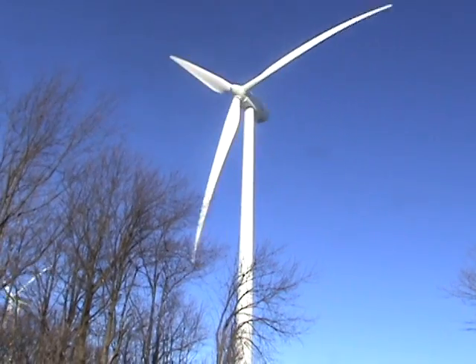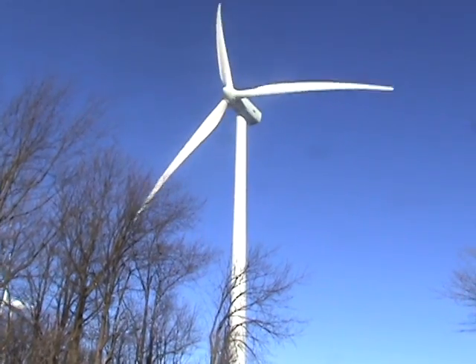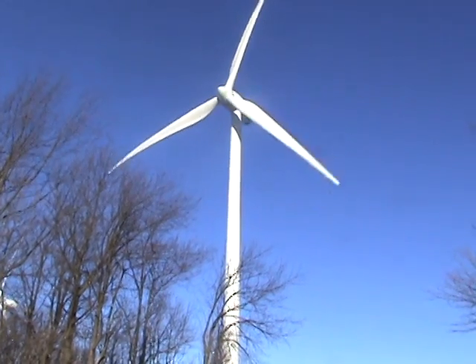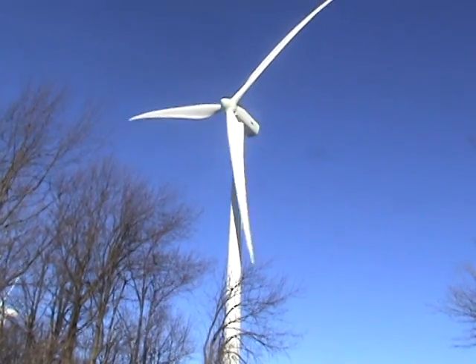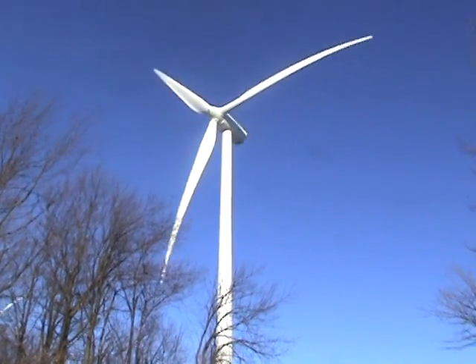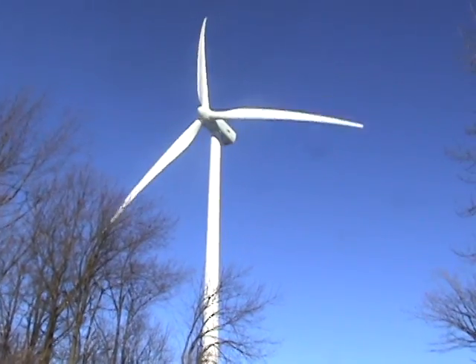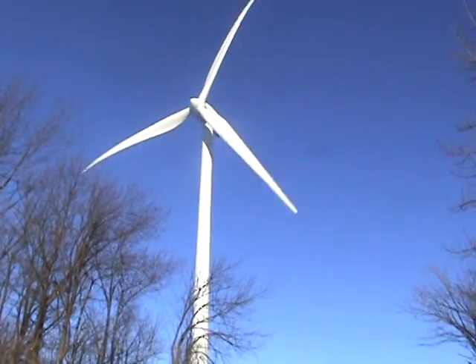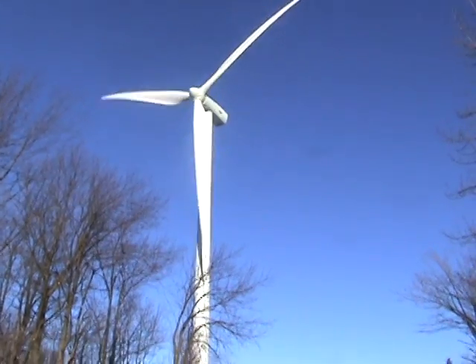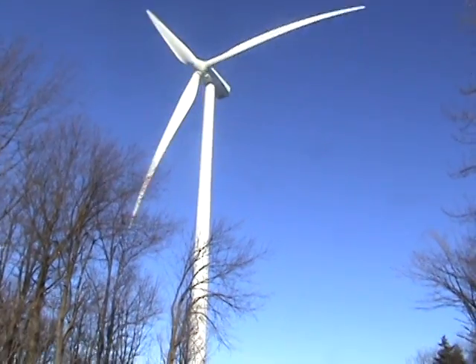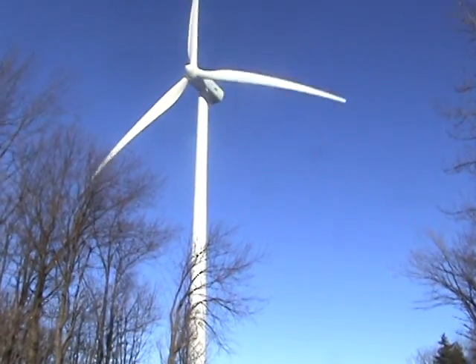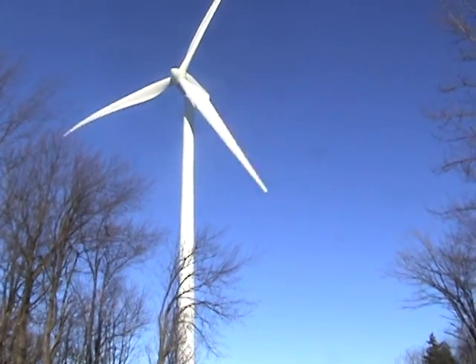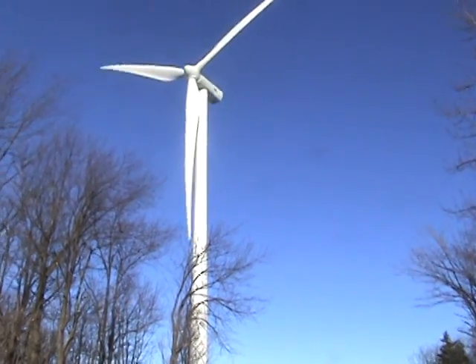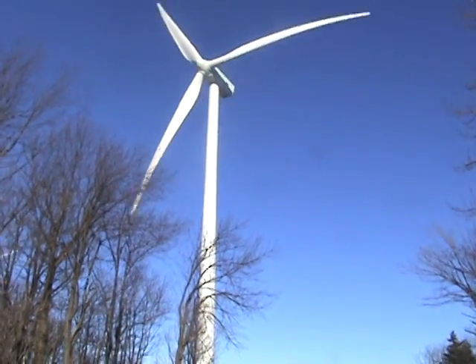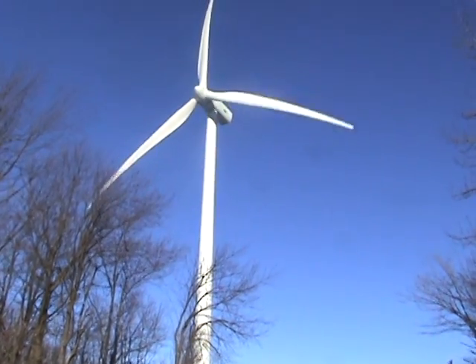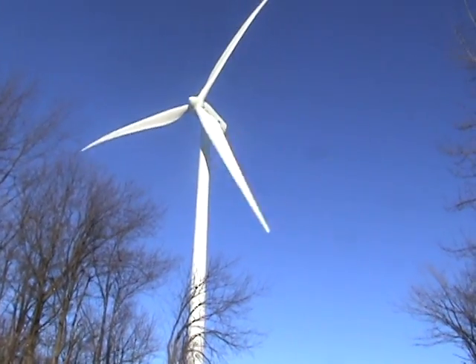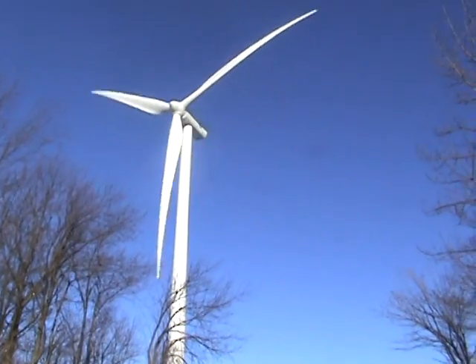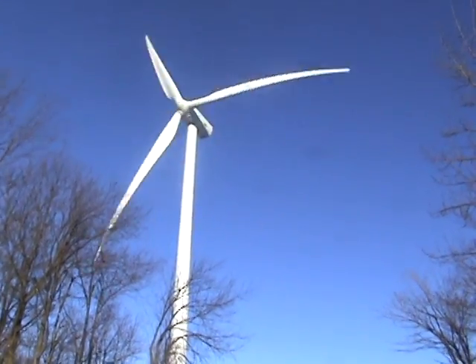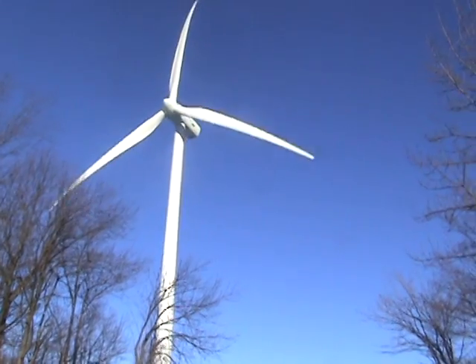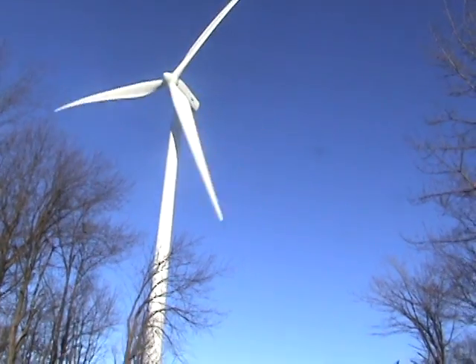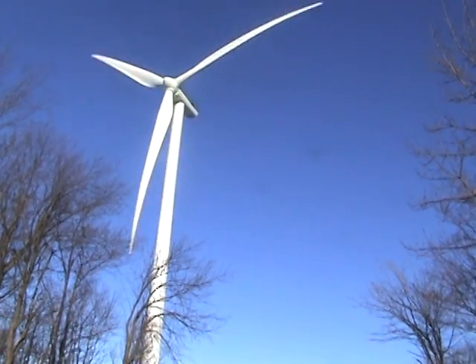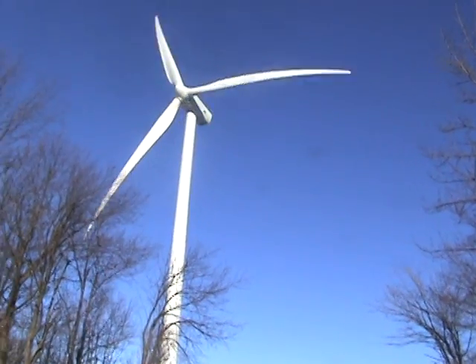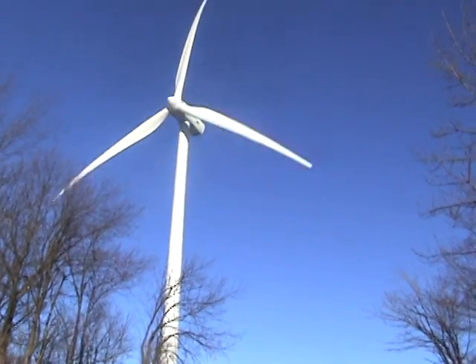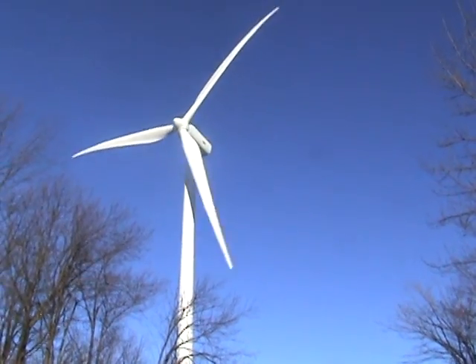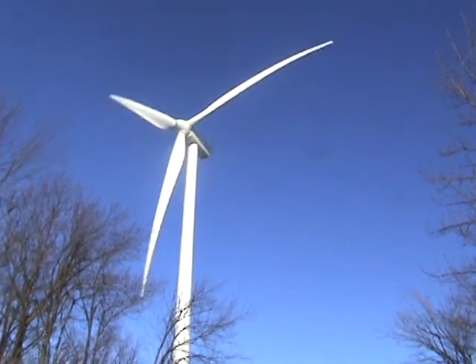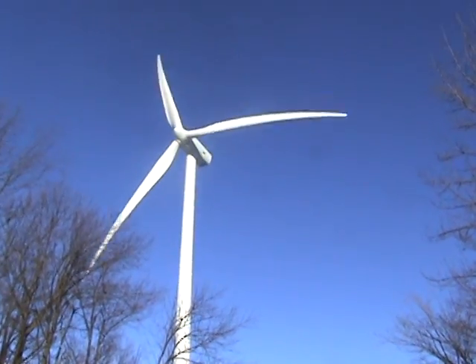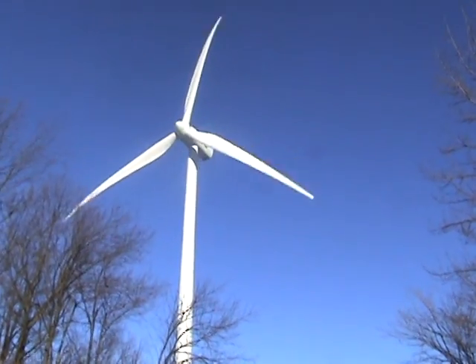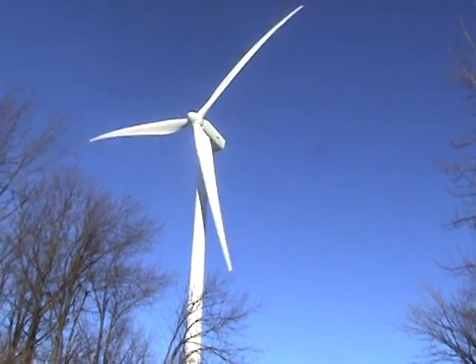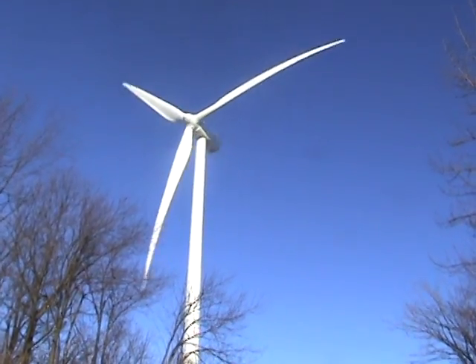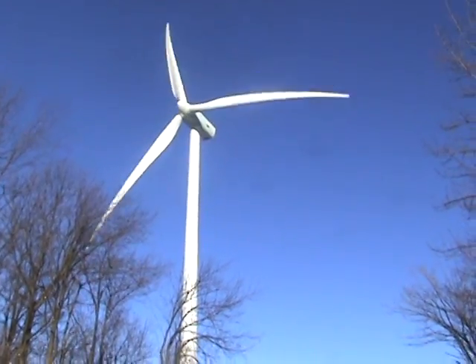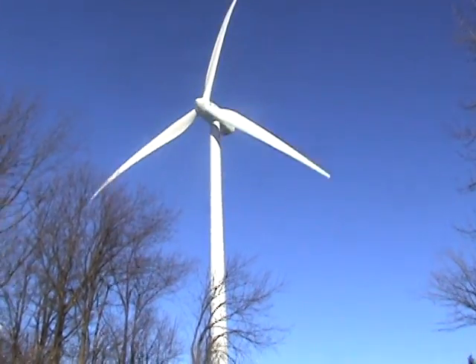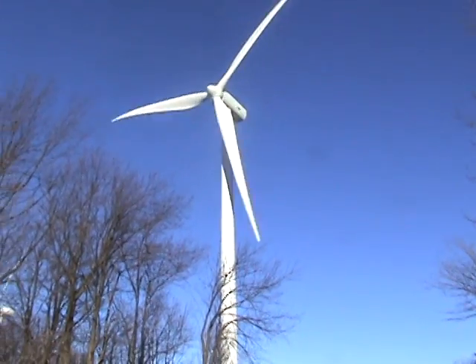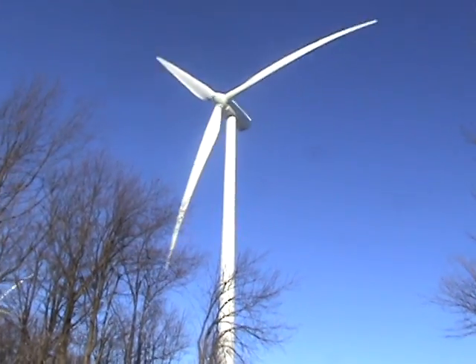Pretty strong wind today, making good use of the wind resources here at Mount Storm, West Virginia.